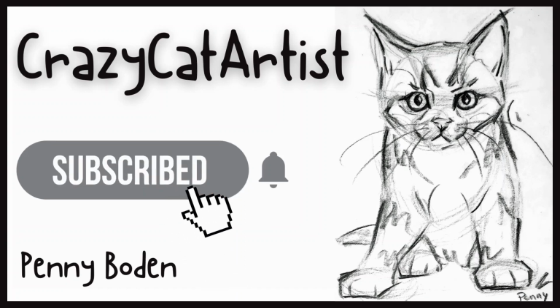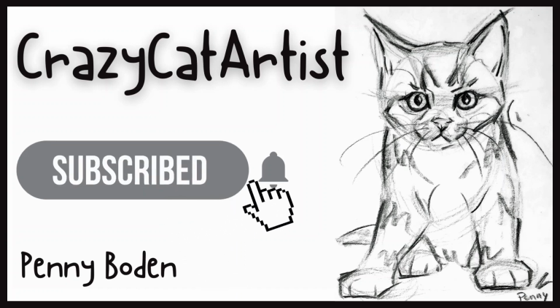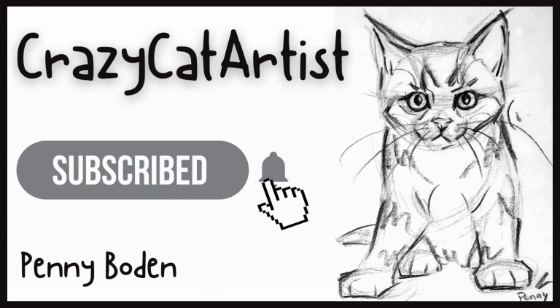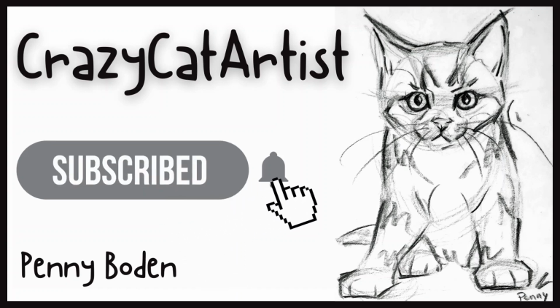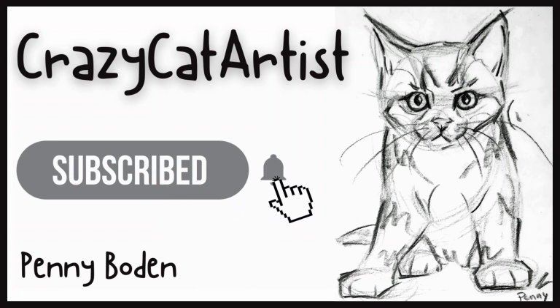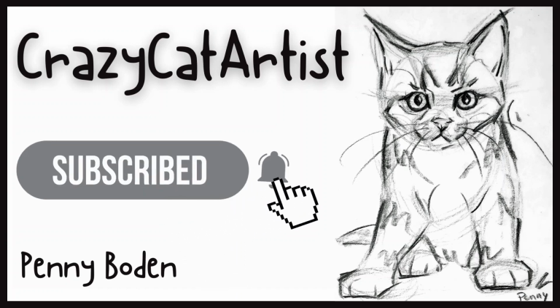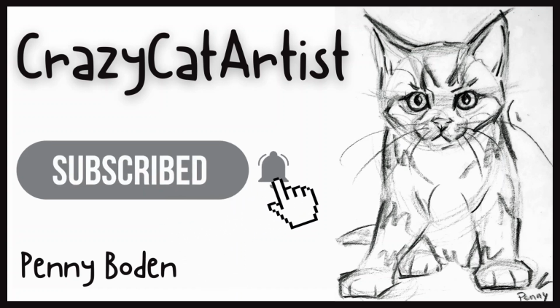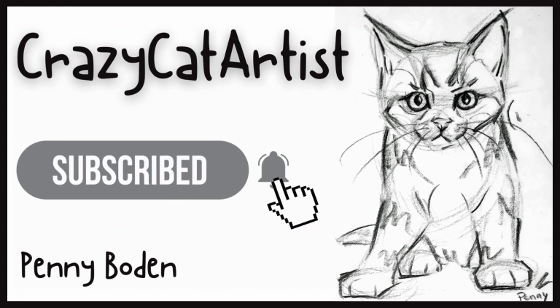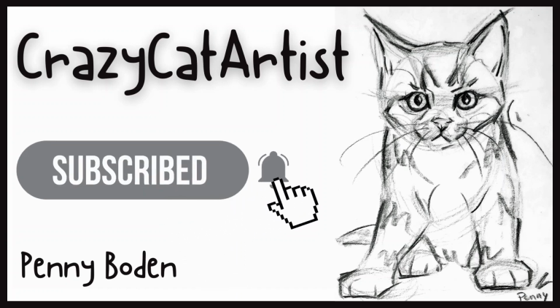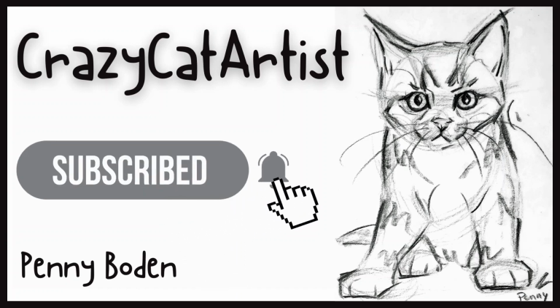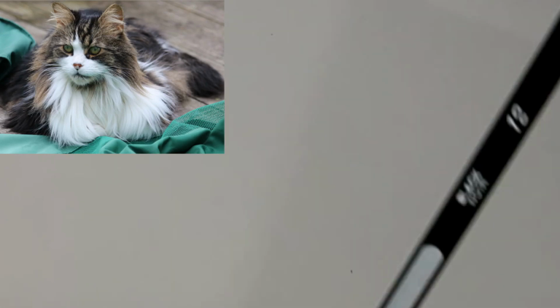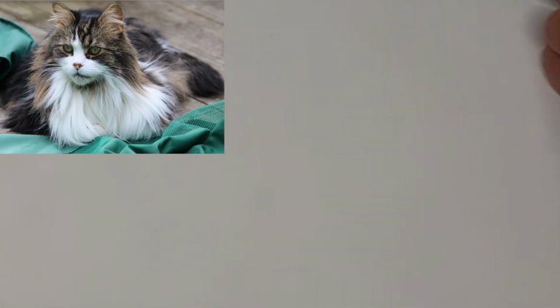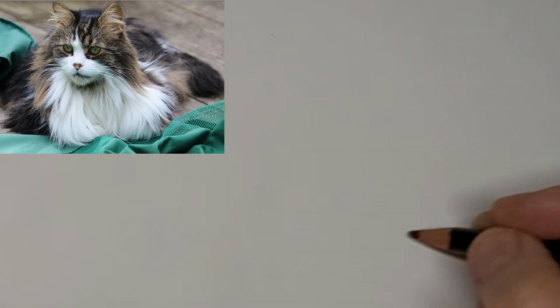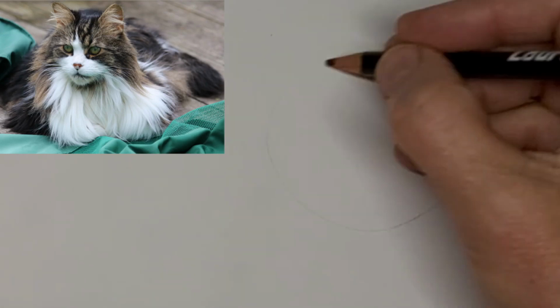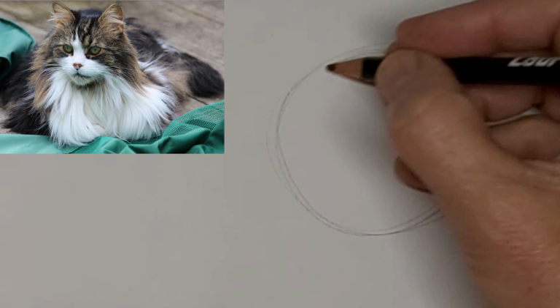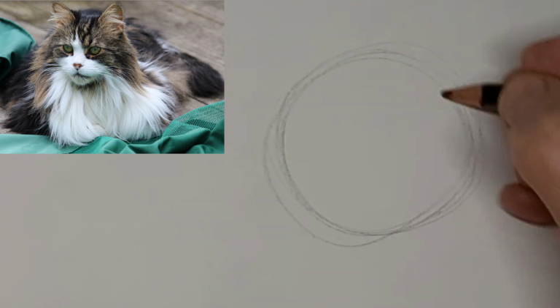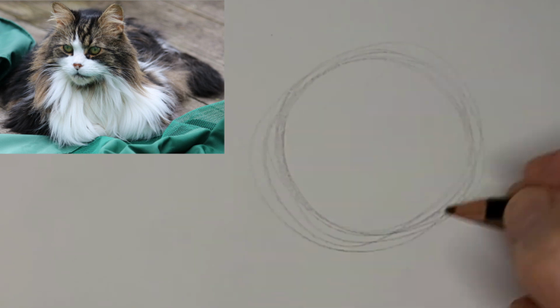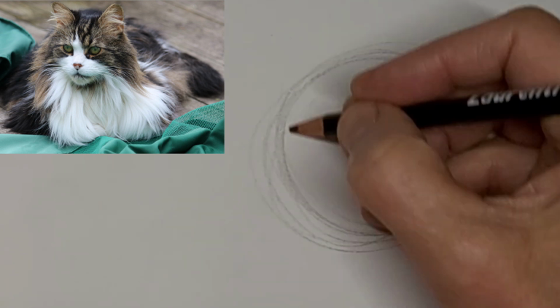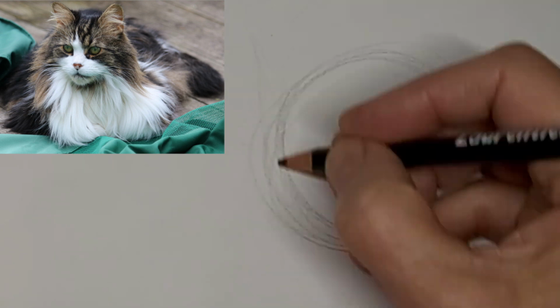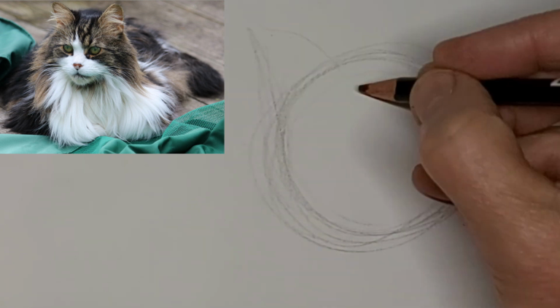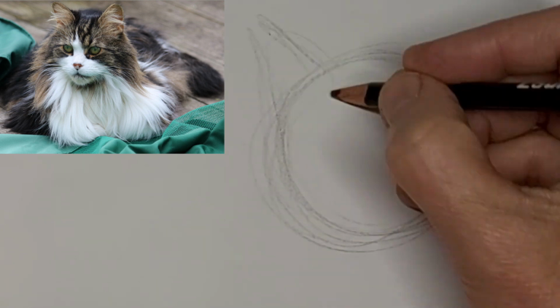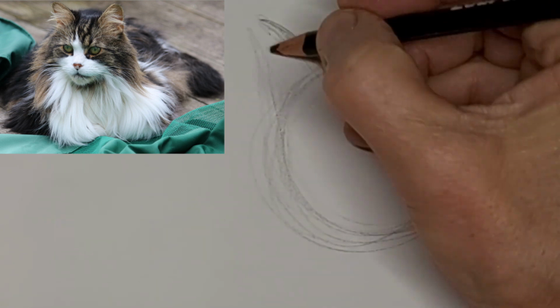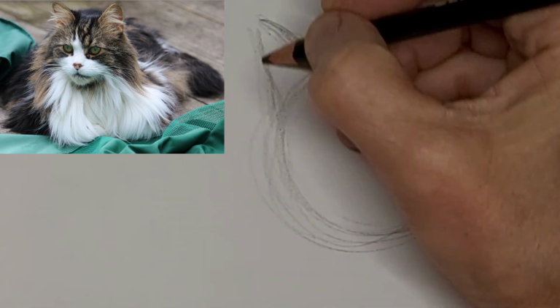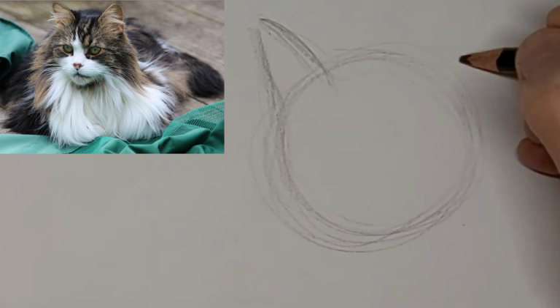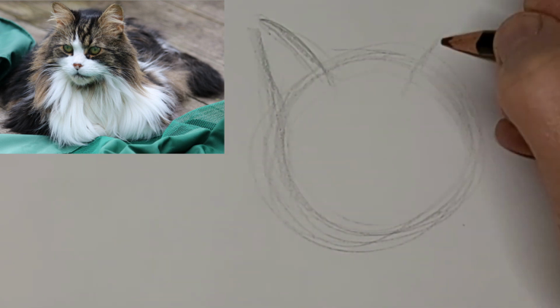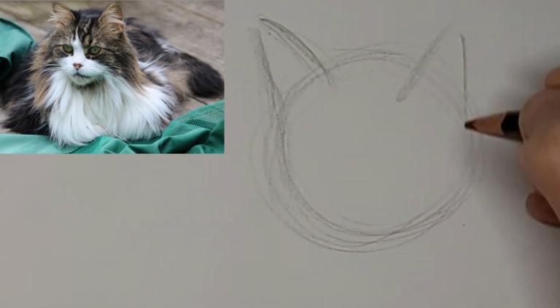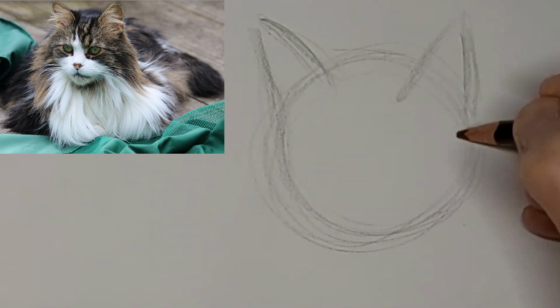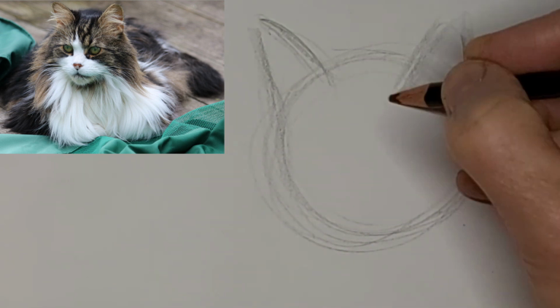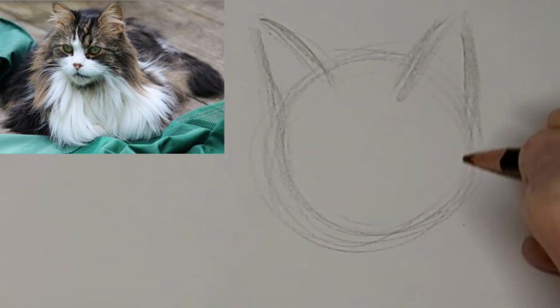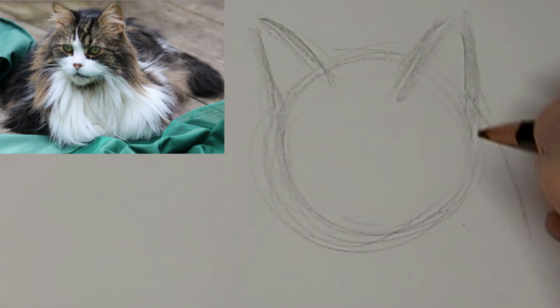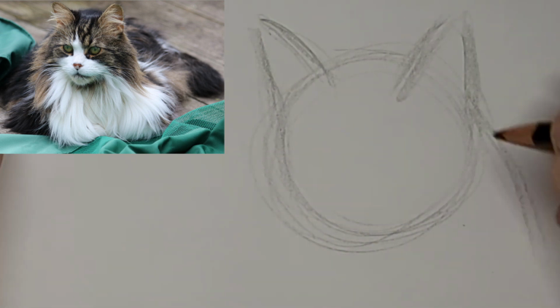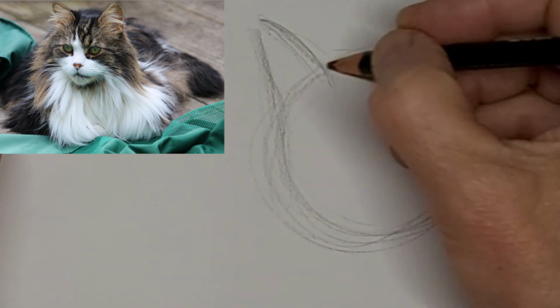Meow. Meow. Hi, it's Penny Bowden, crazy cat artist here. Fluffy loaf this time.